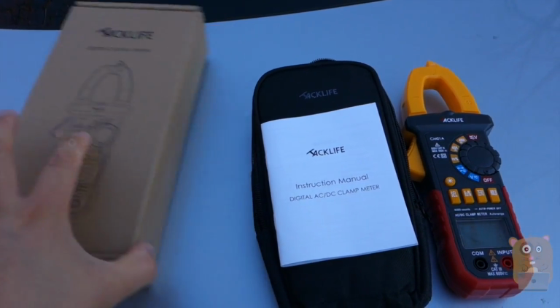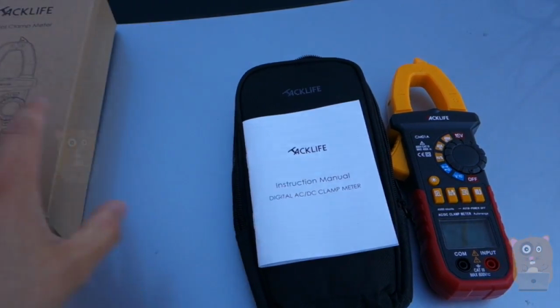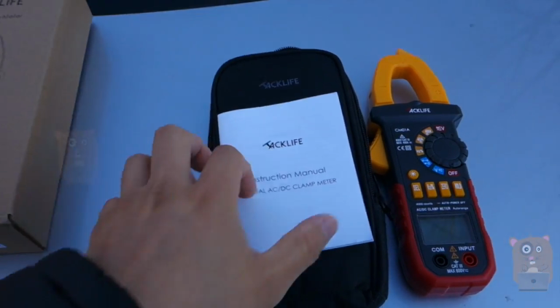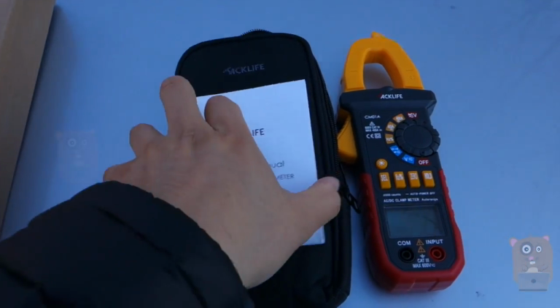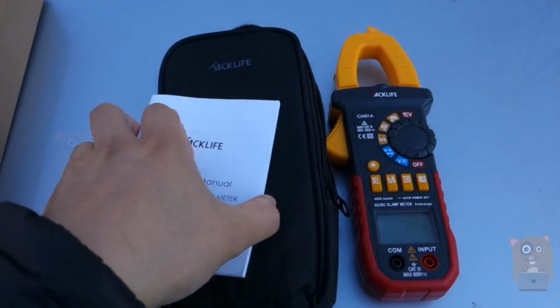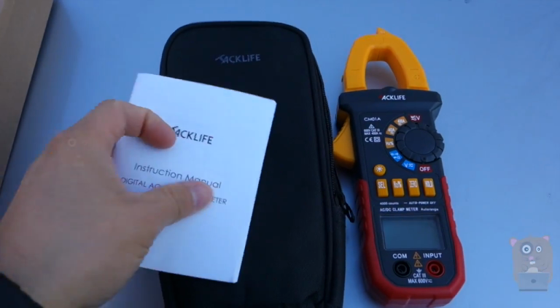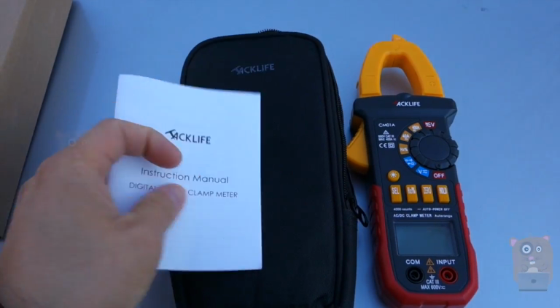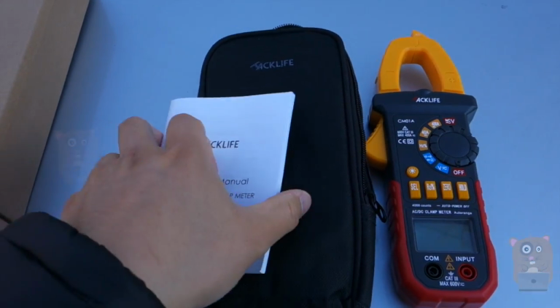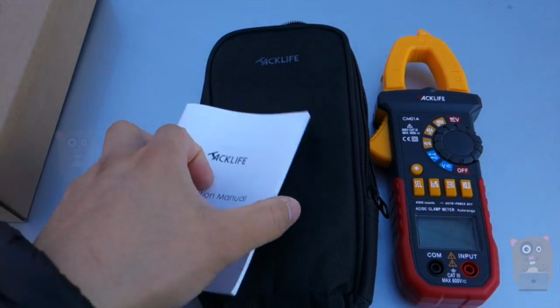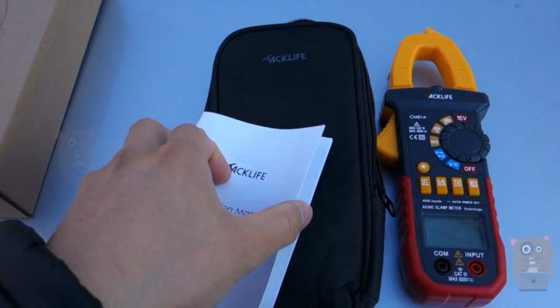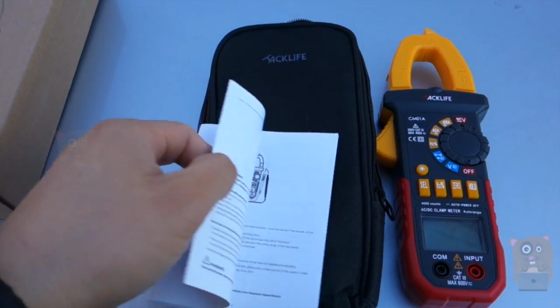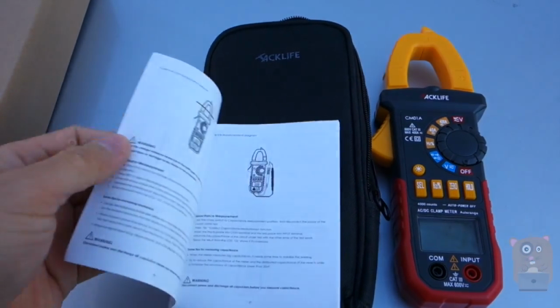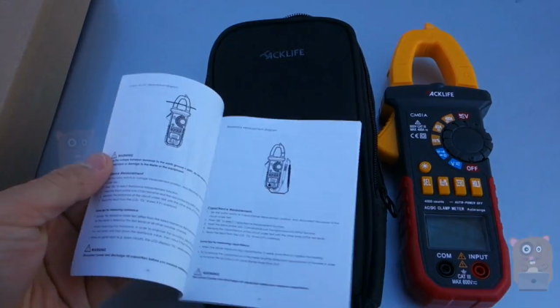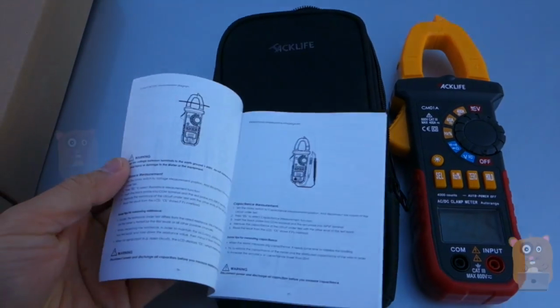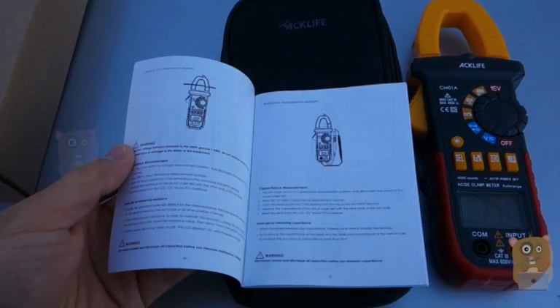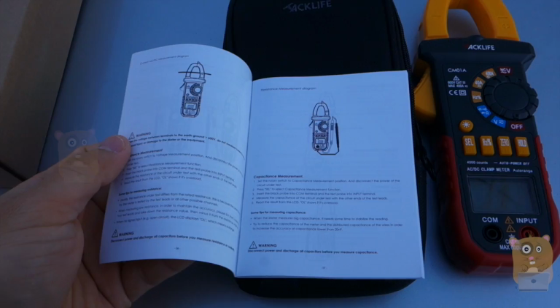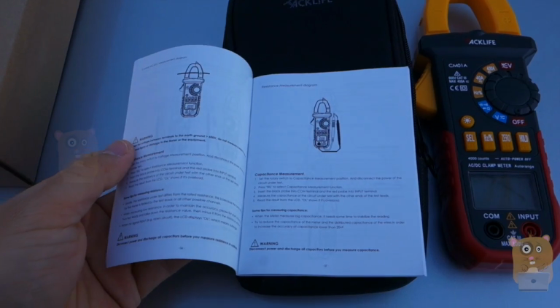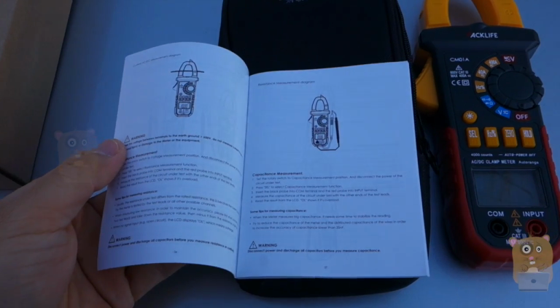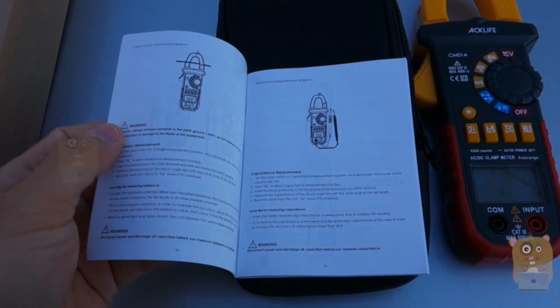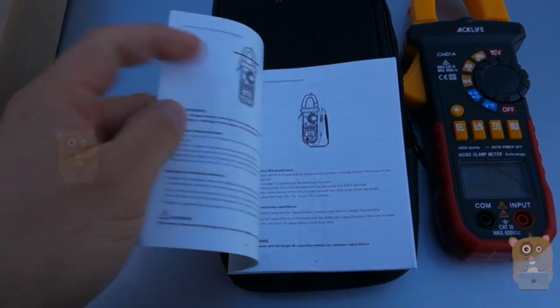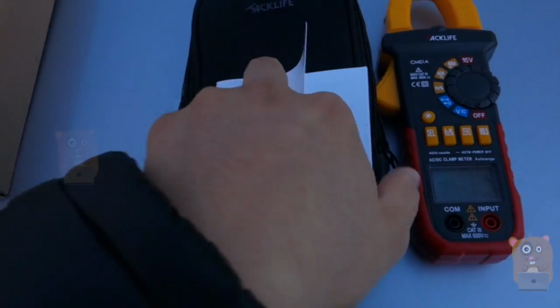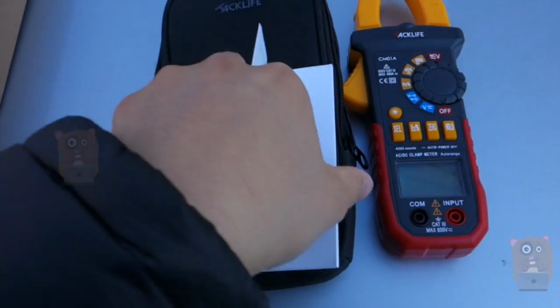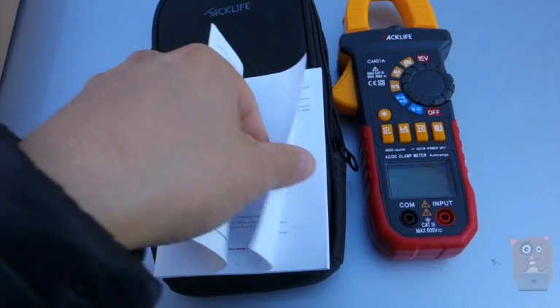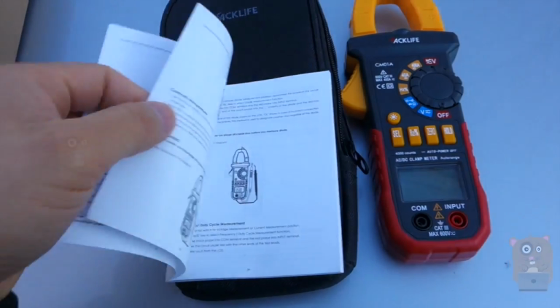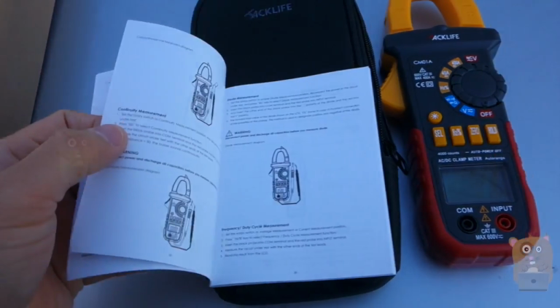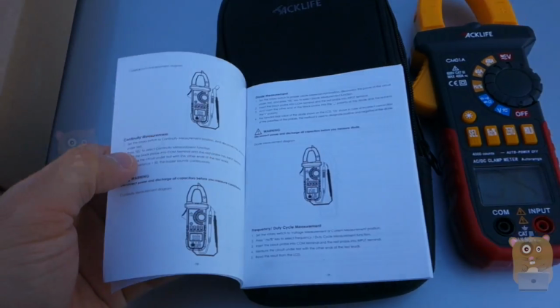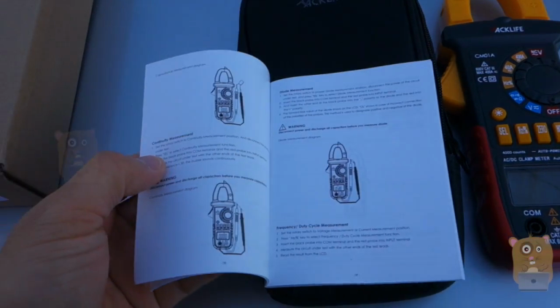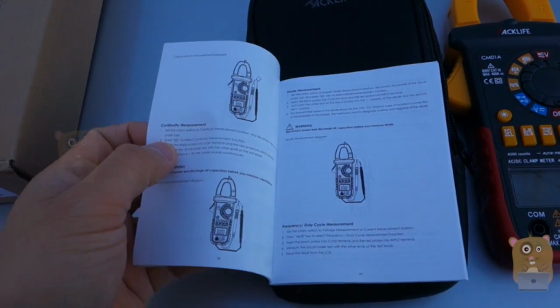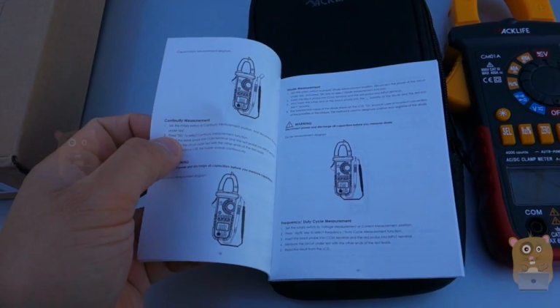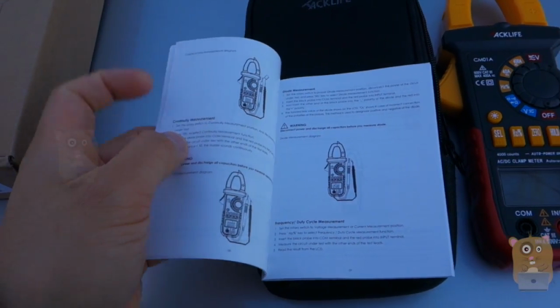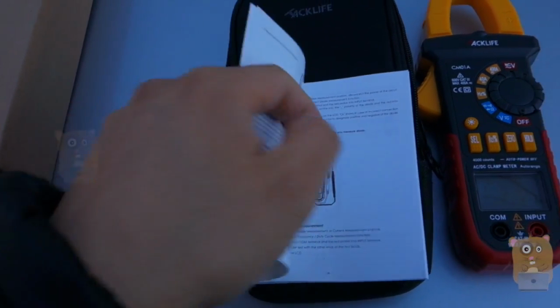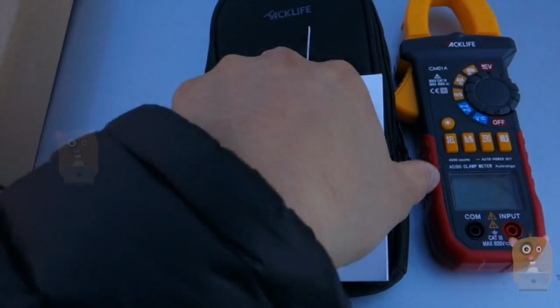The packaging came with a user manual that's pretty well written. It goes into the item in pretty good detail, including how to use it, with examples on using it.